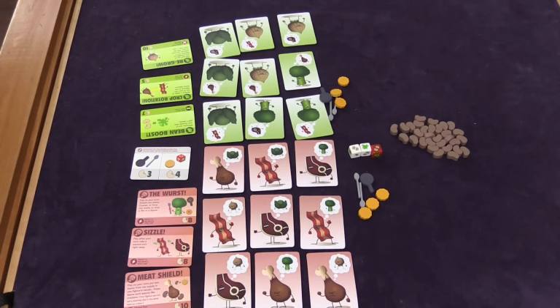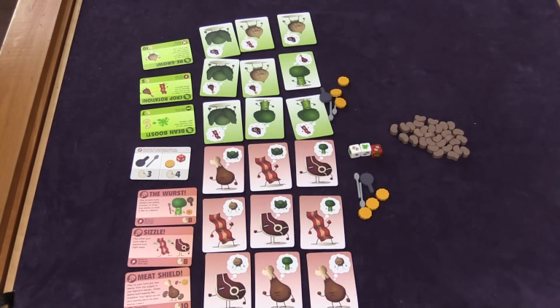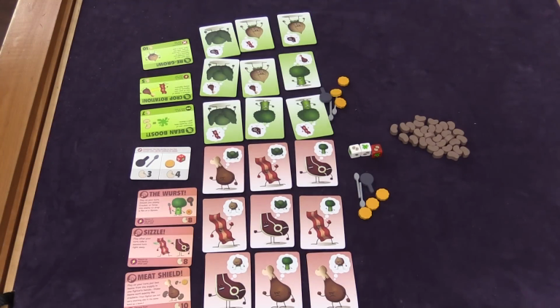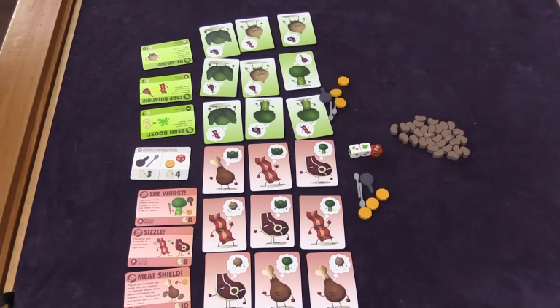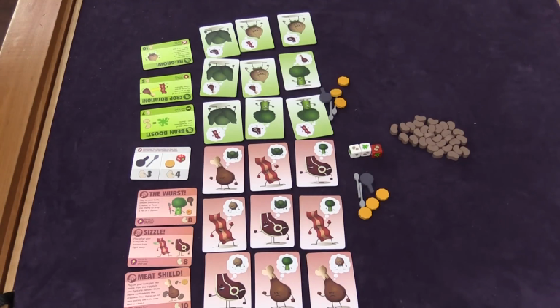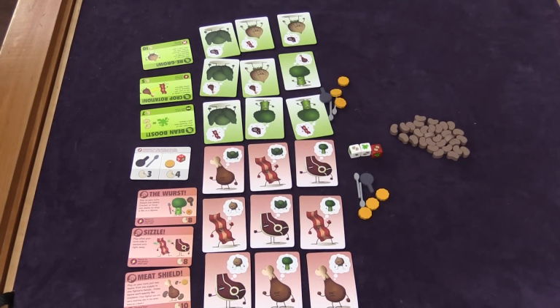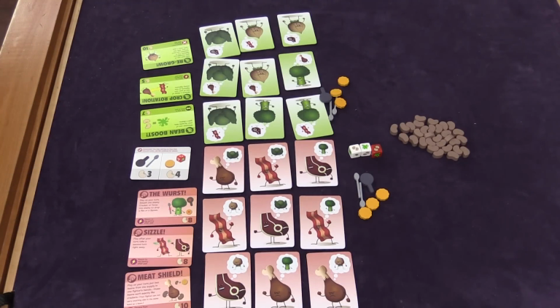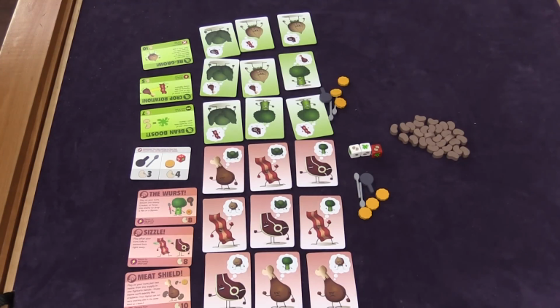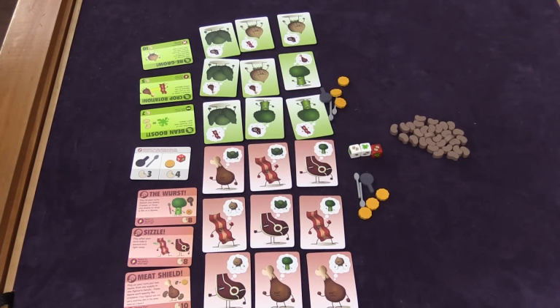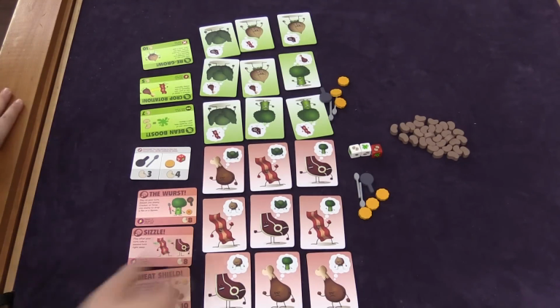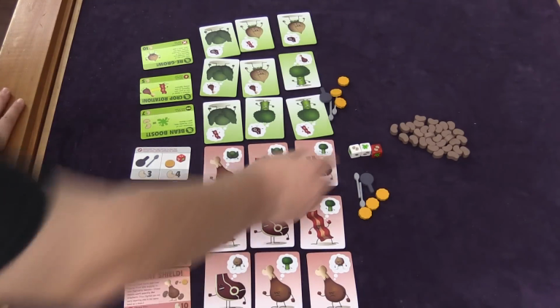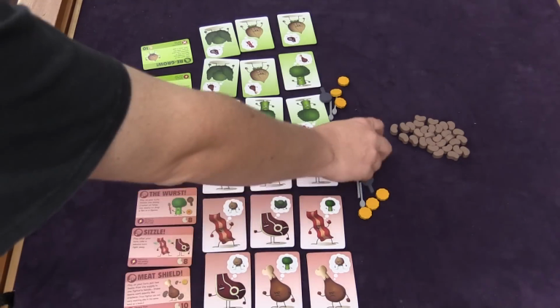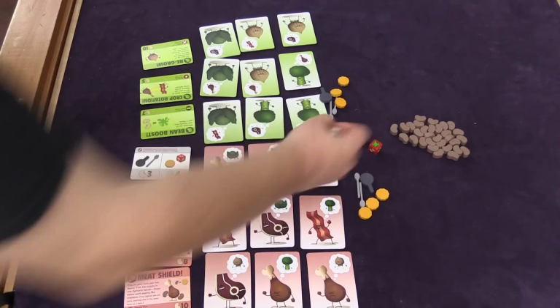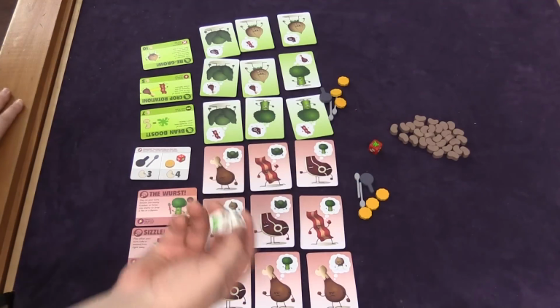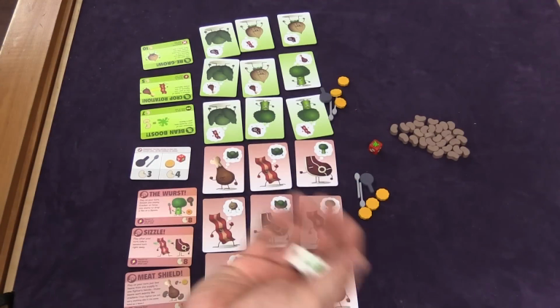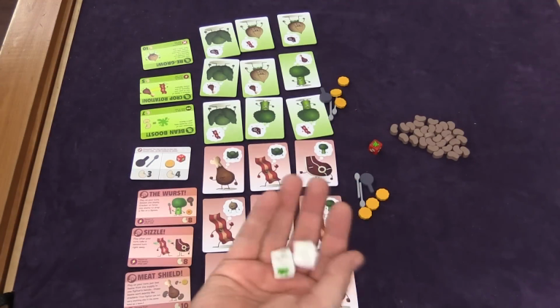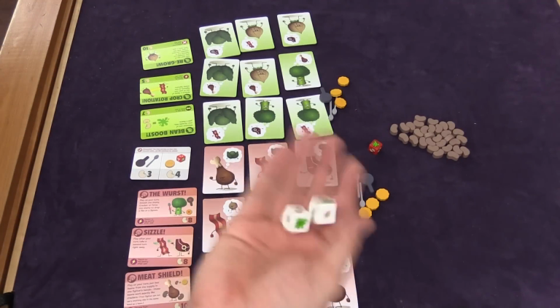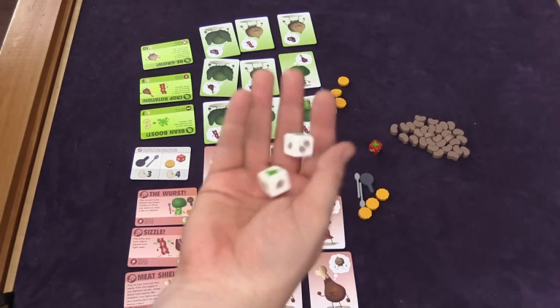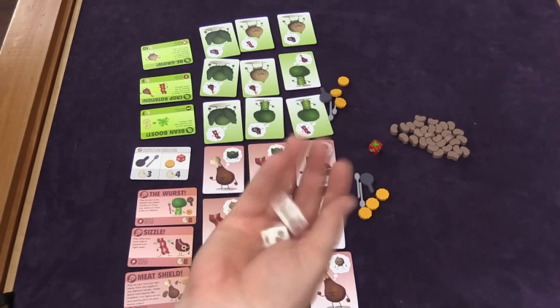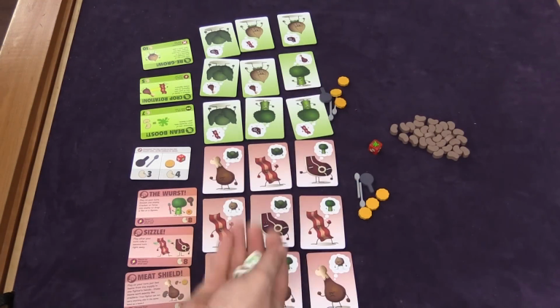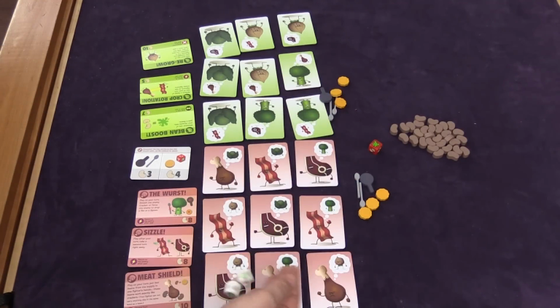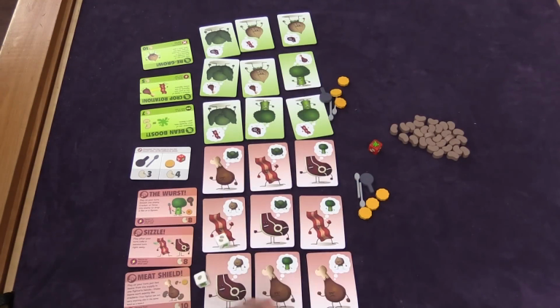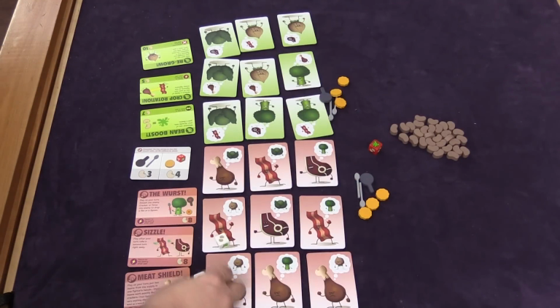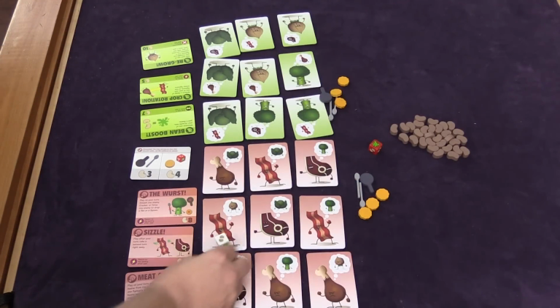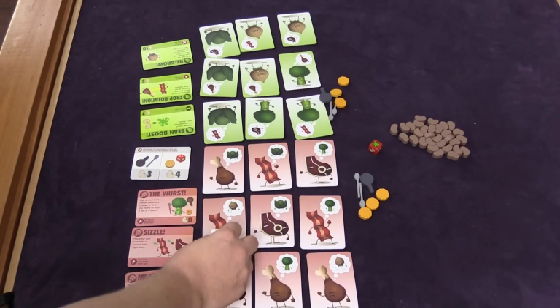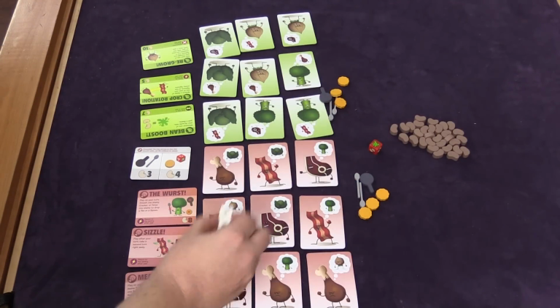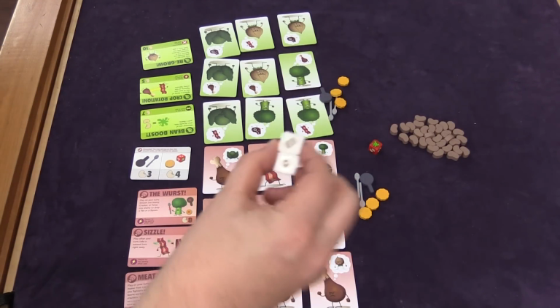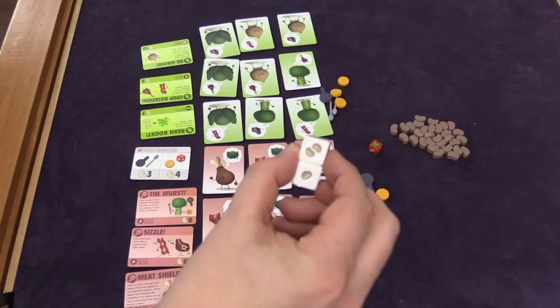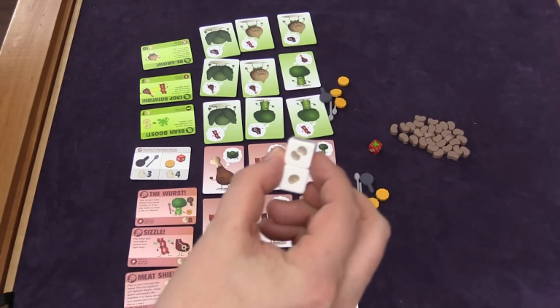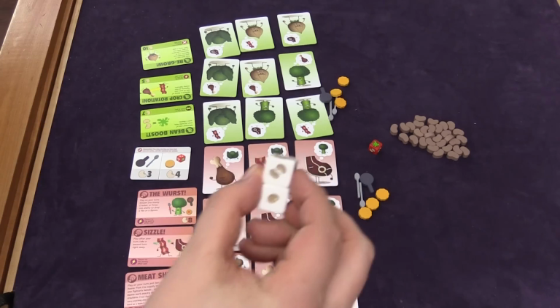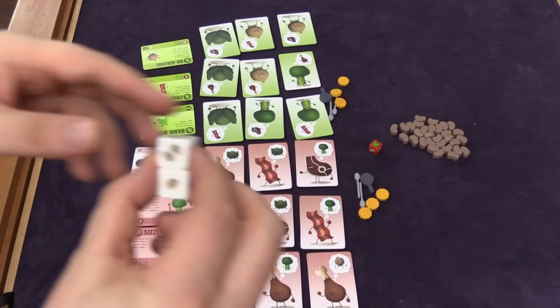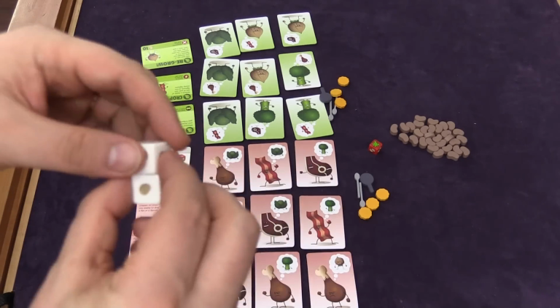On your turn, you have three options. One thing you can do is say you want more beans — in that case, you roll these two dice, and that's how many beans you get.